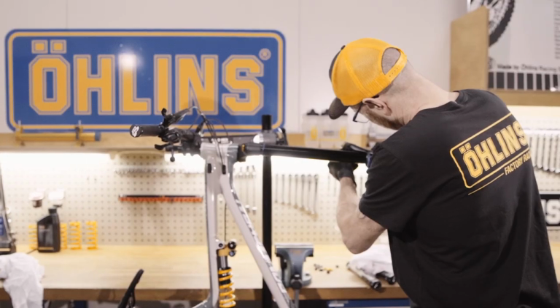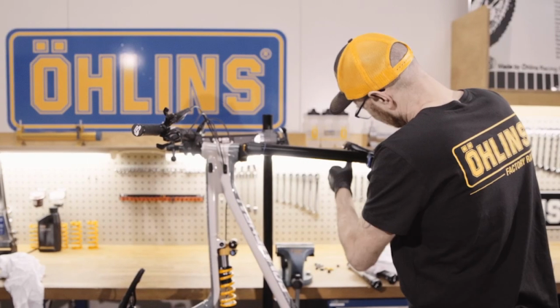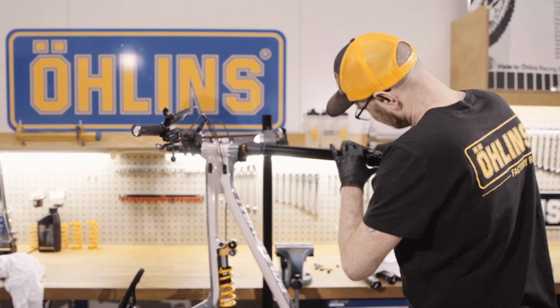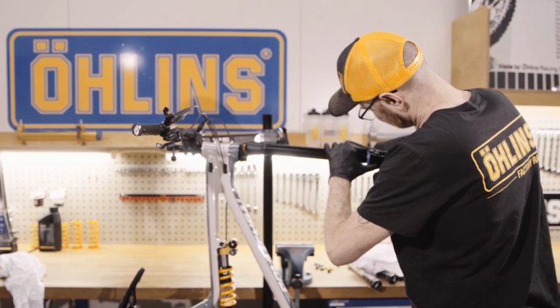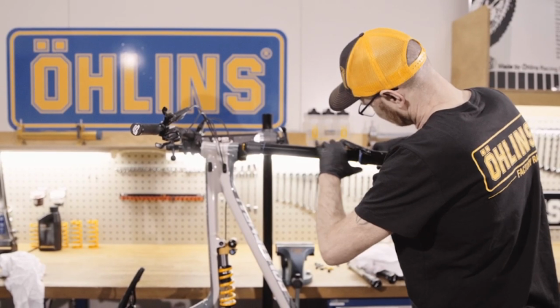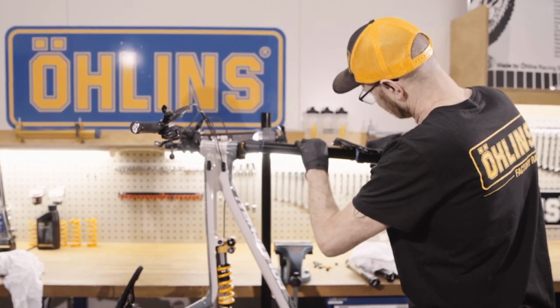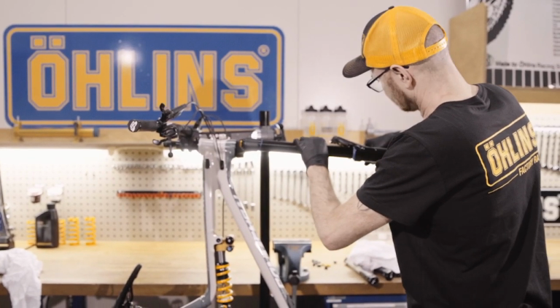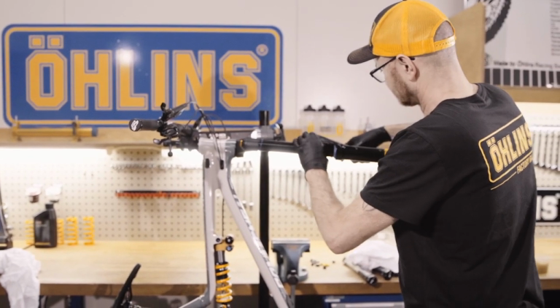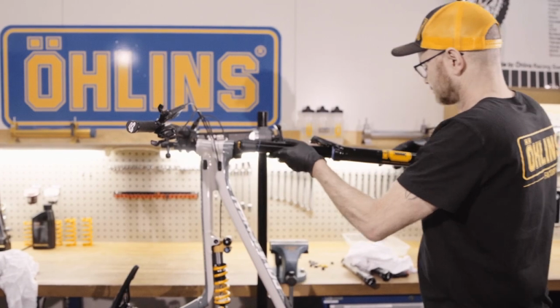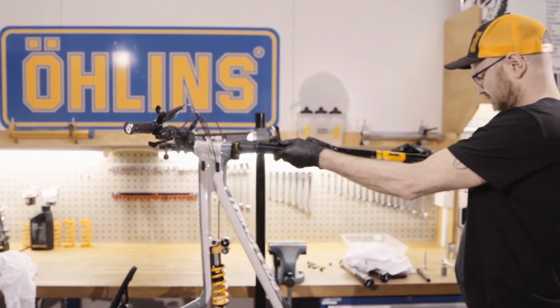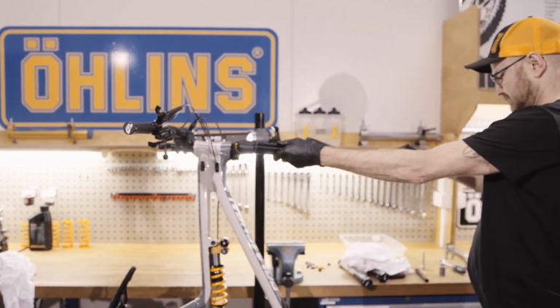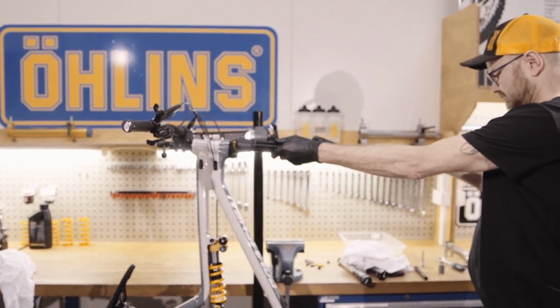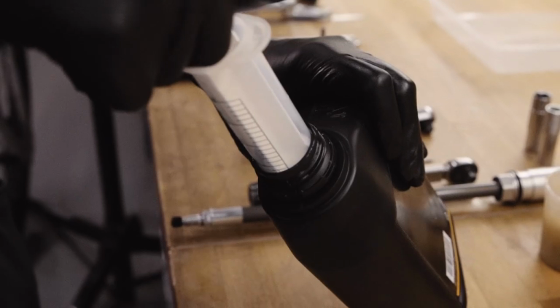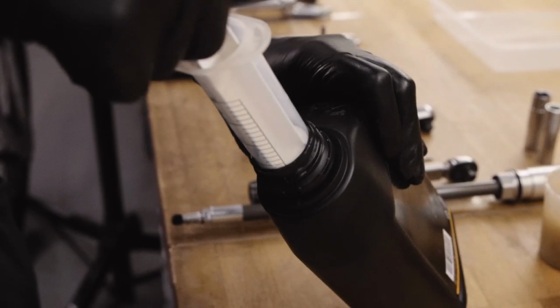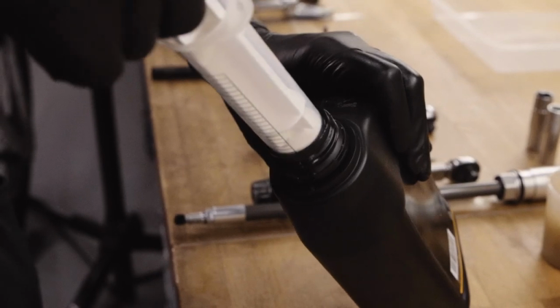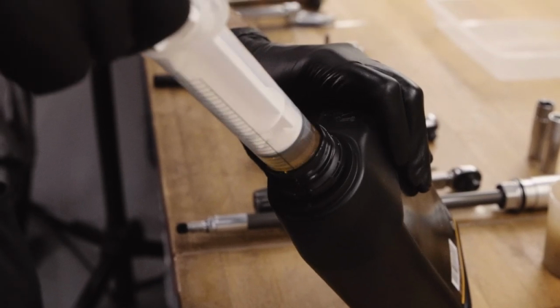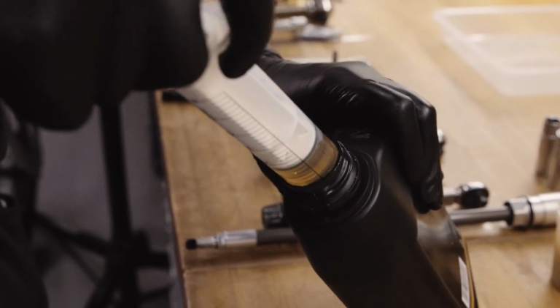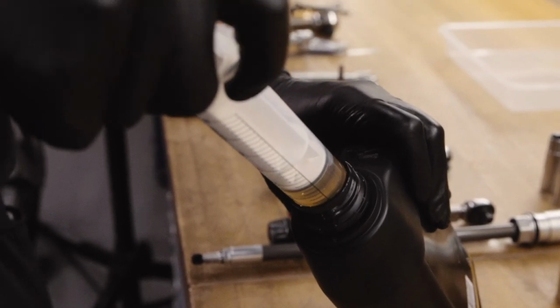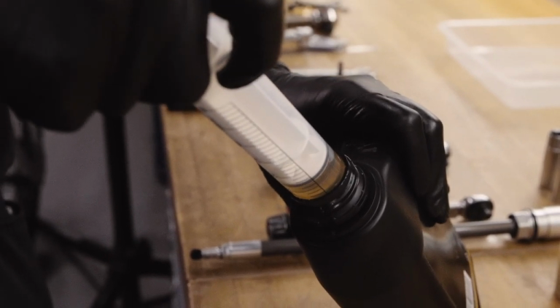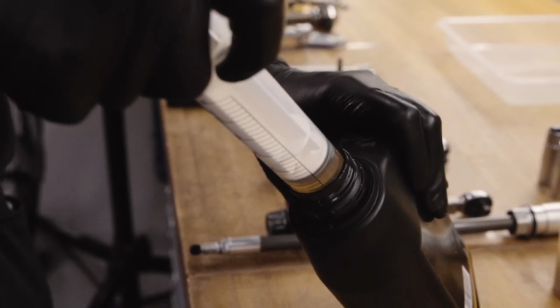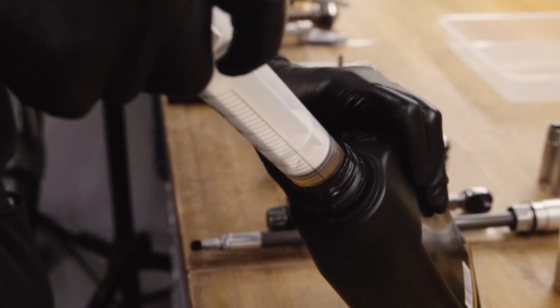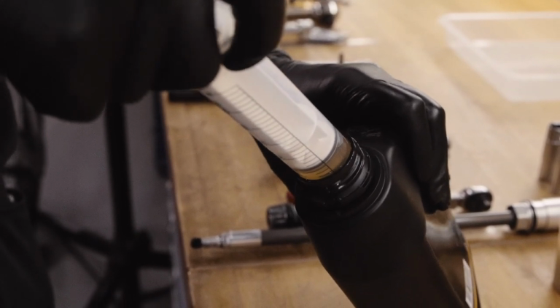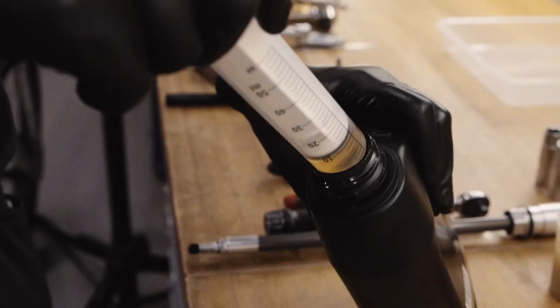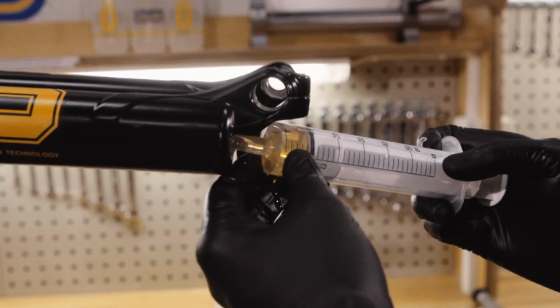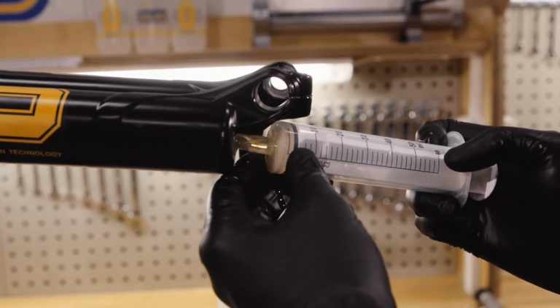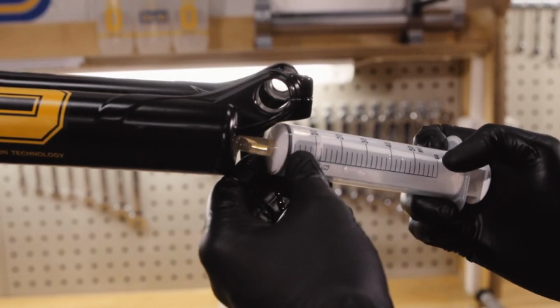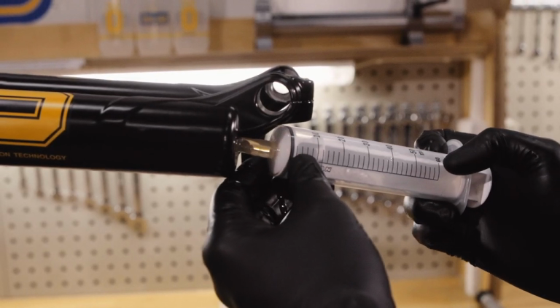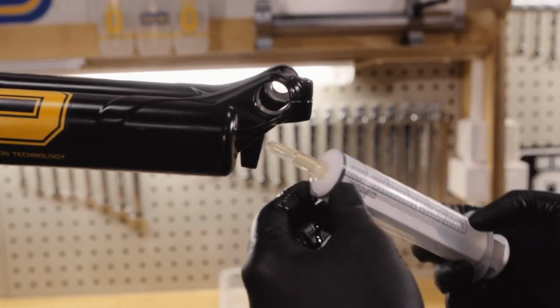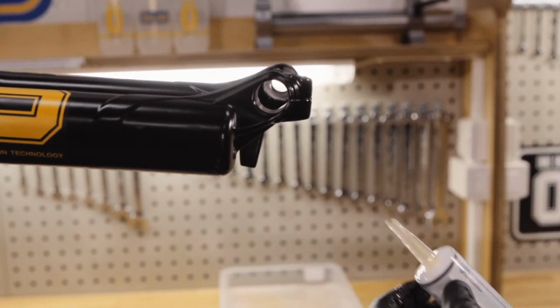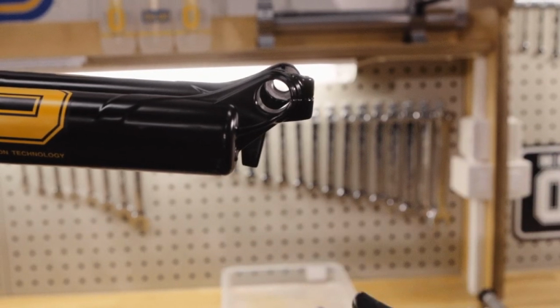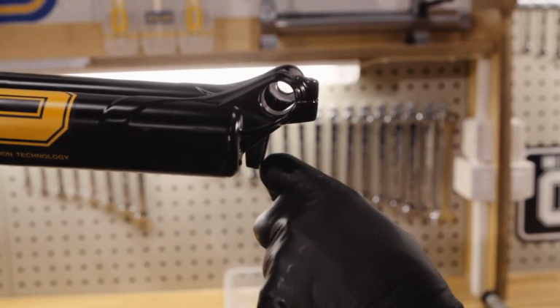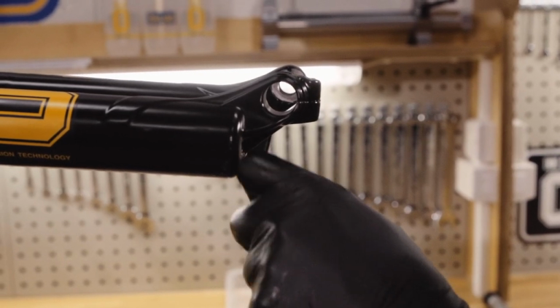Carefully slide the lowers back onto the stanchion tubes. Inject the specified amount of fork lubrication fluid into each lower leg. Do not overfill as it may have a negative impact on the fork's performance.